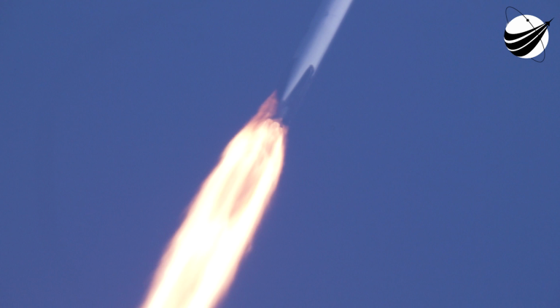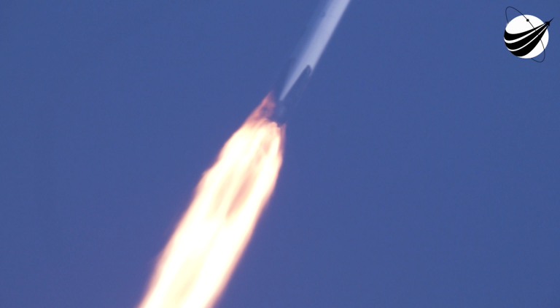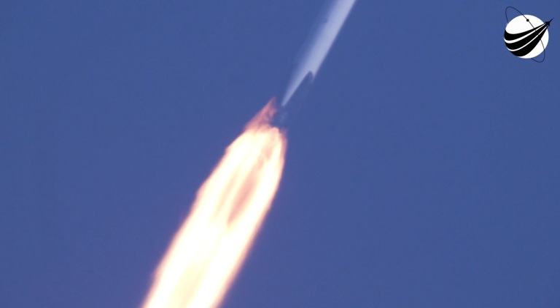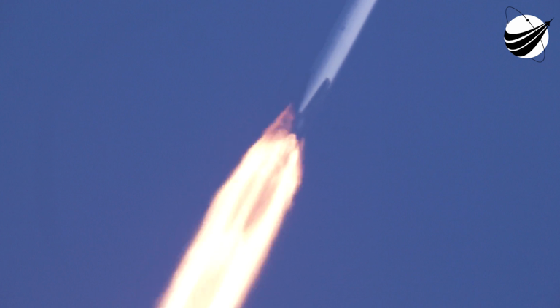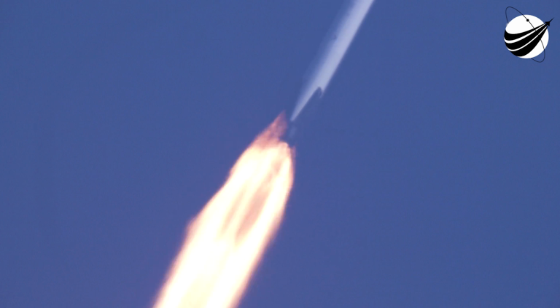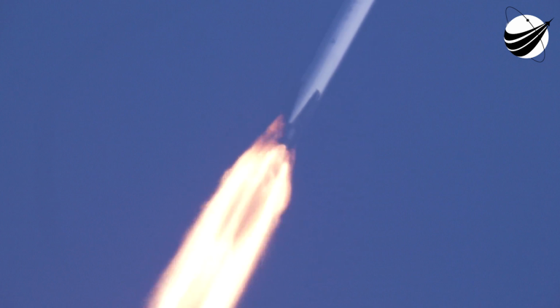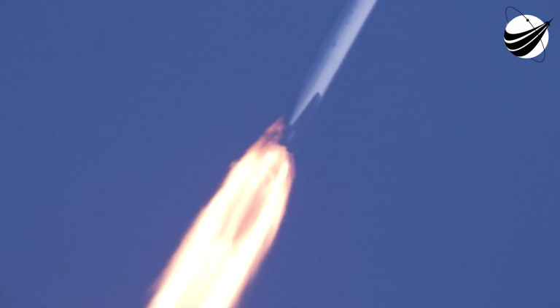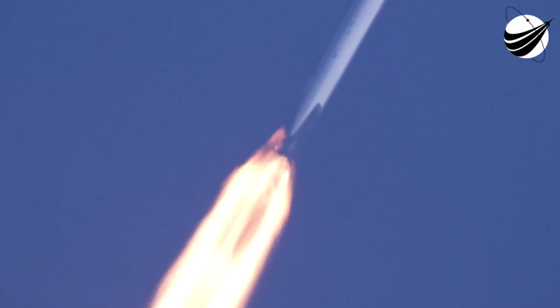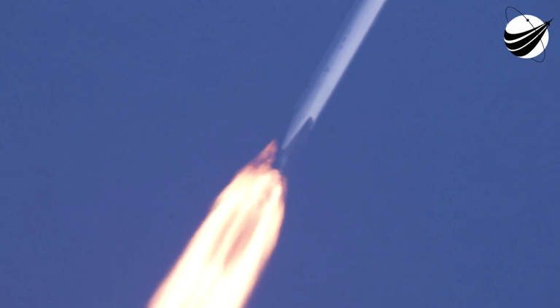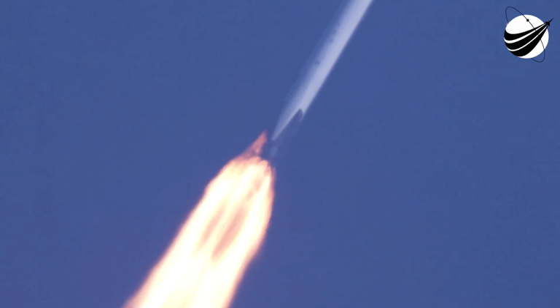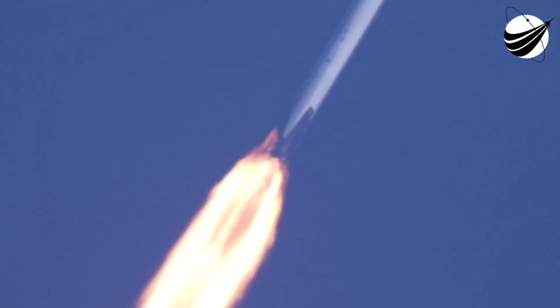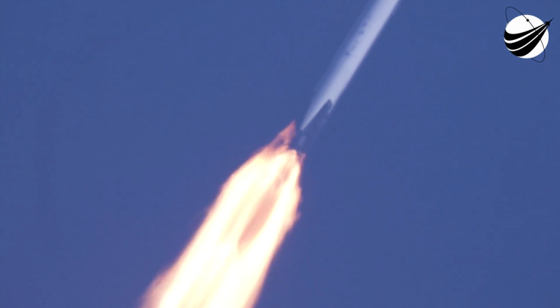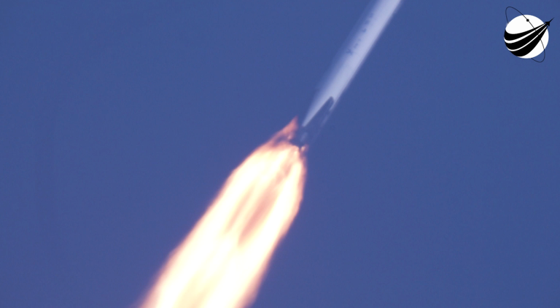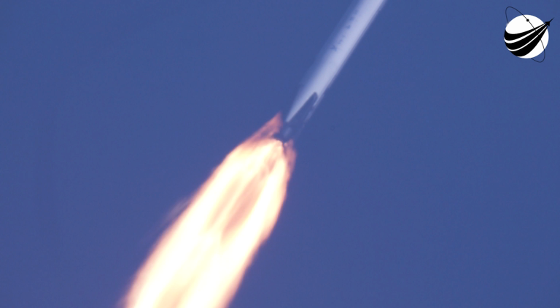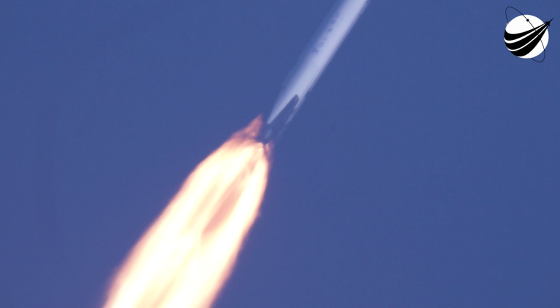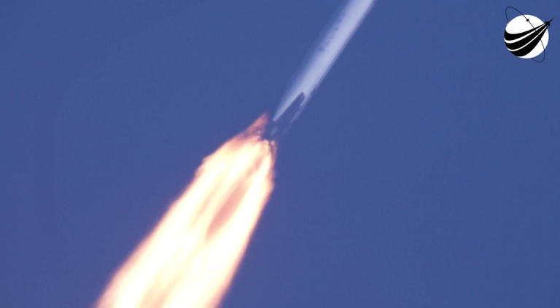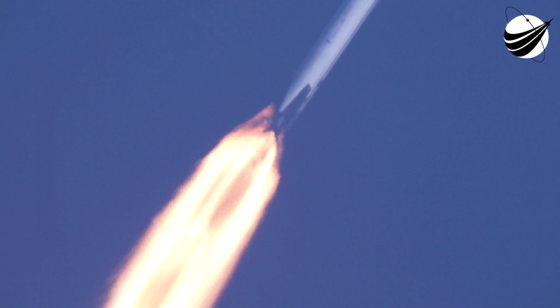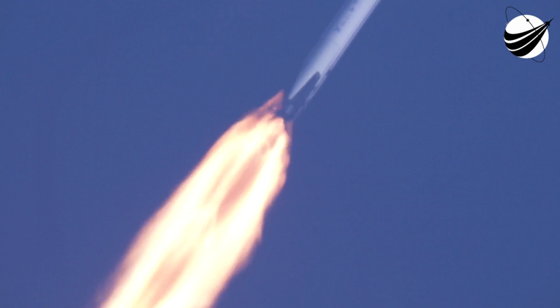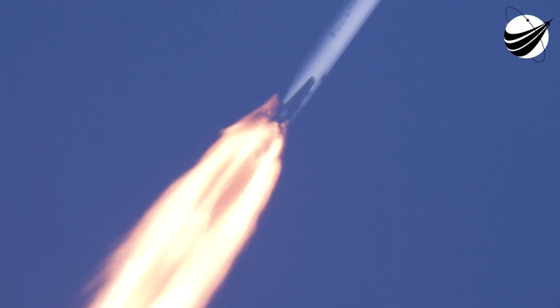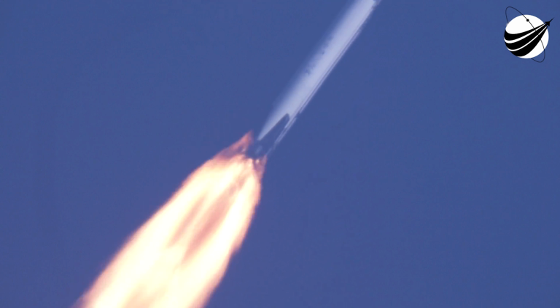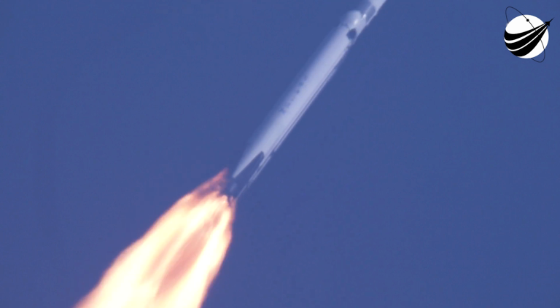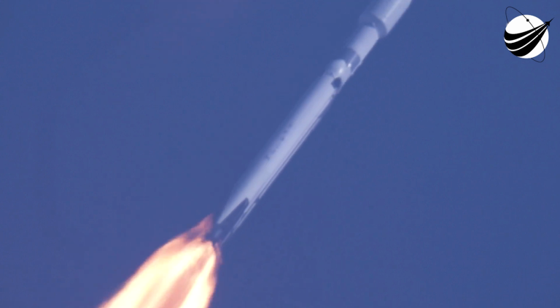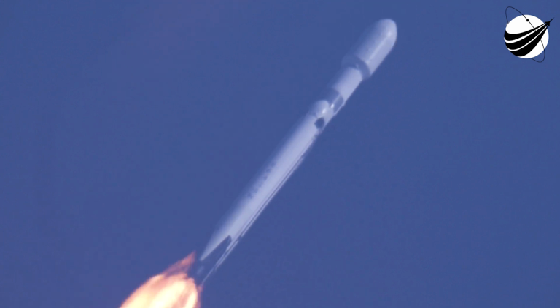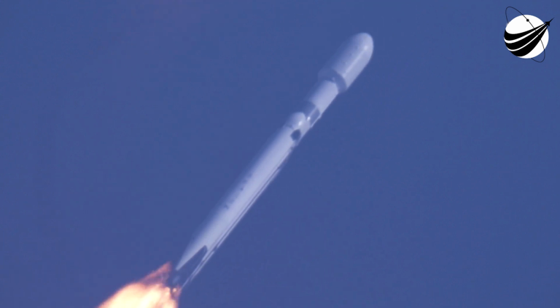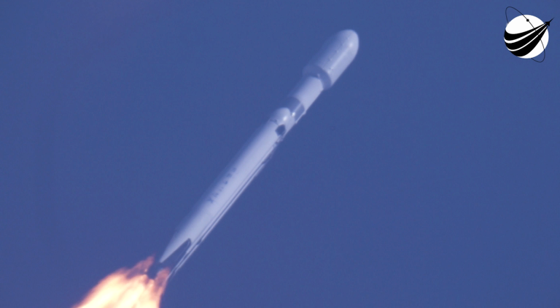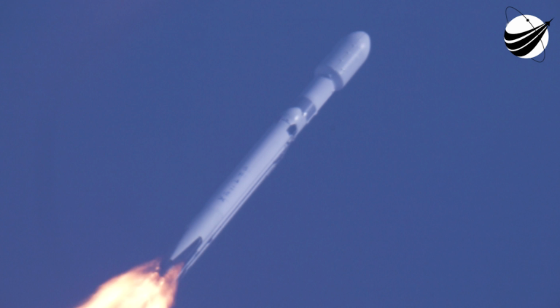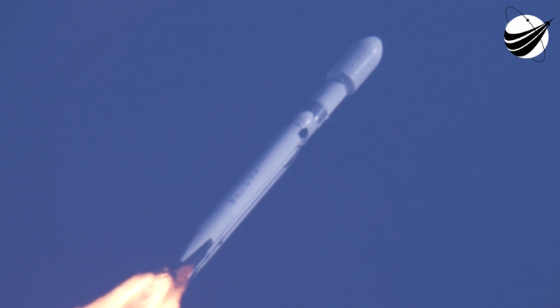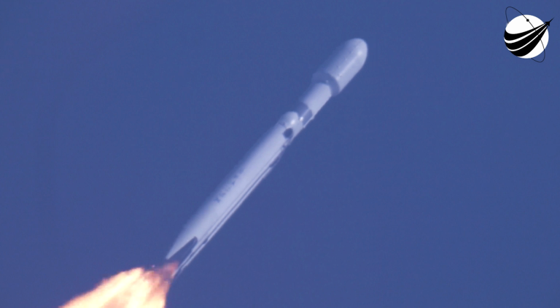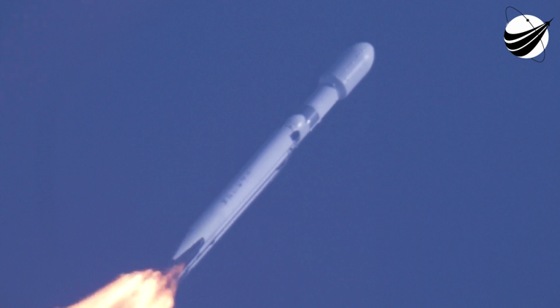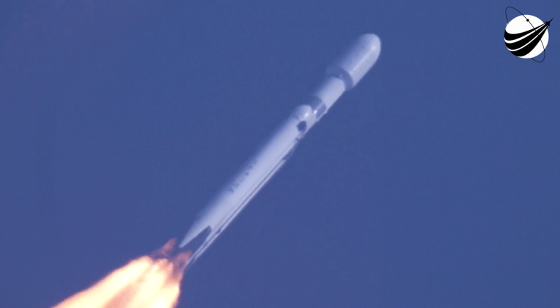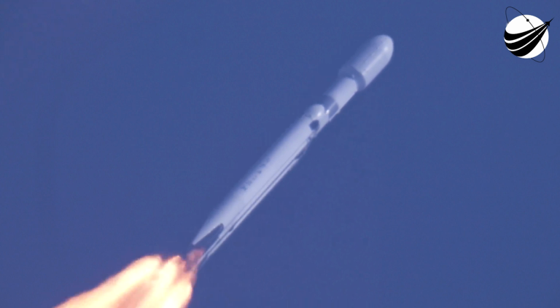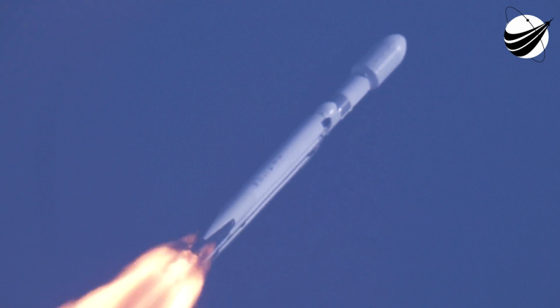We just heard the call out — that is the moment of peak mechanical stress on the rocket. M1D engines throttling back up. Beautiful sight to see Falcon Heavy flying once again.